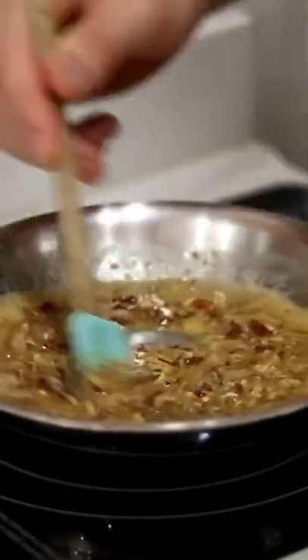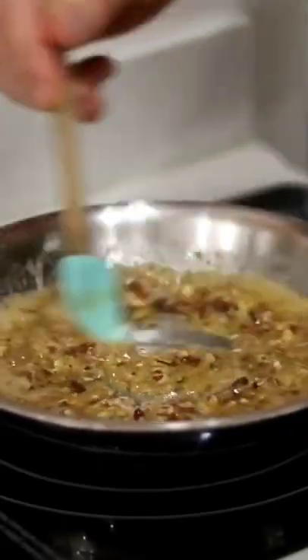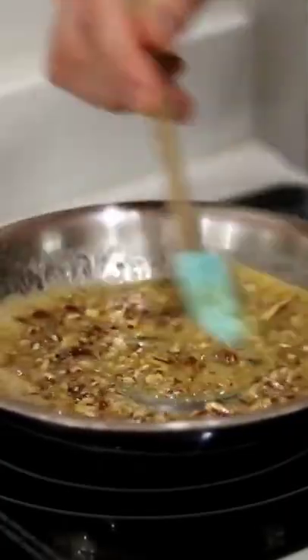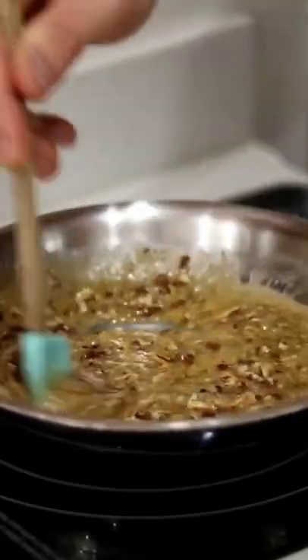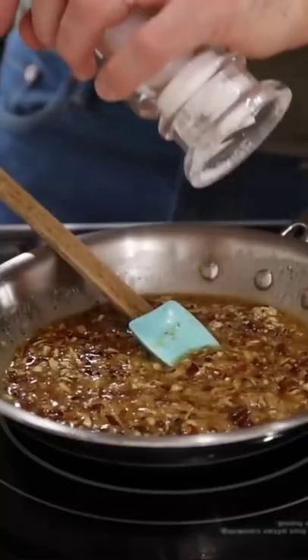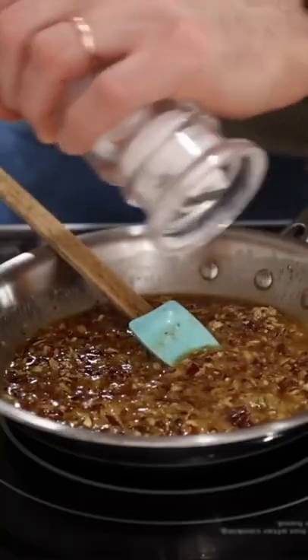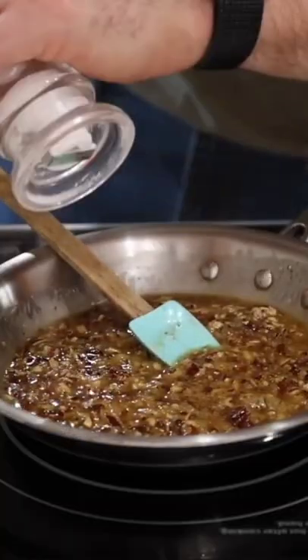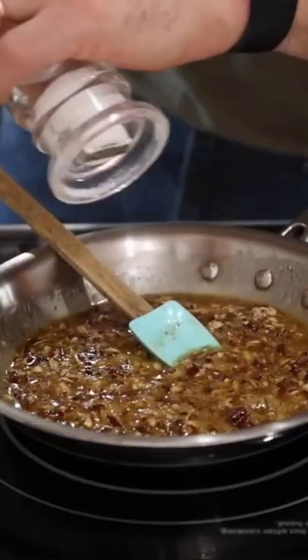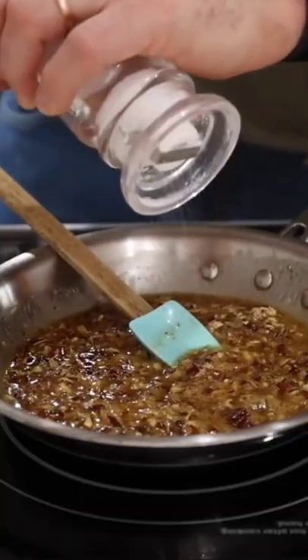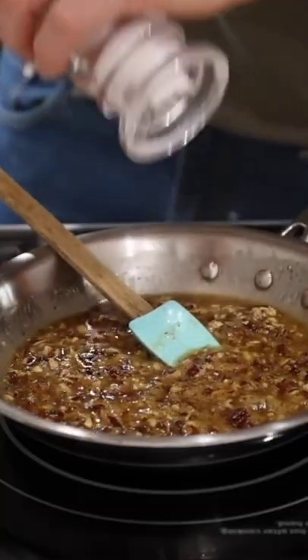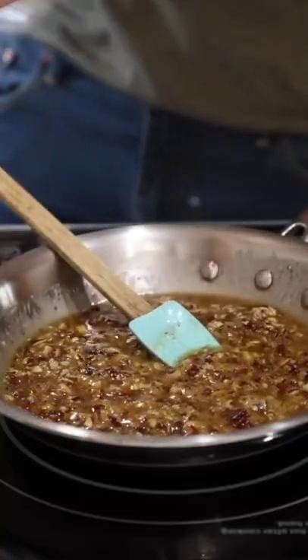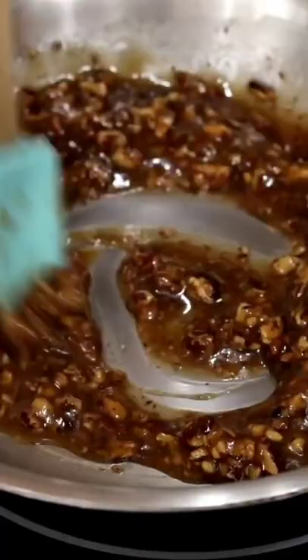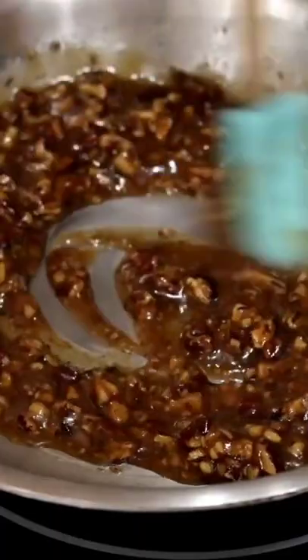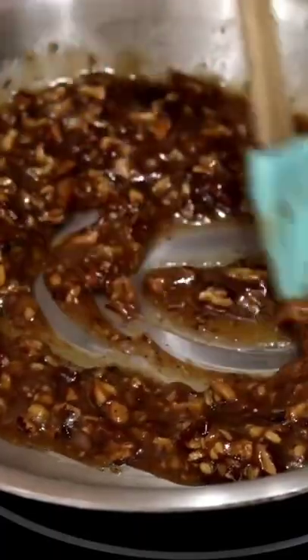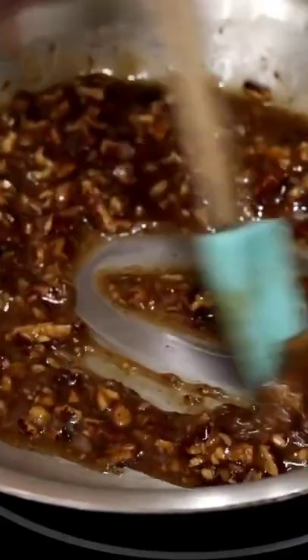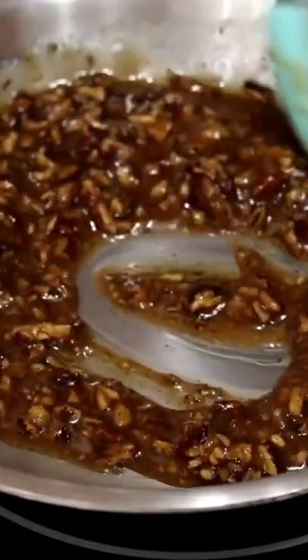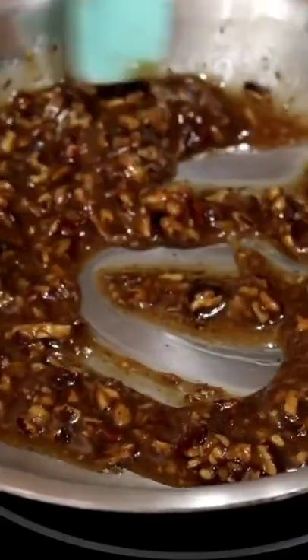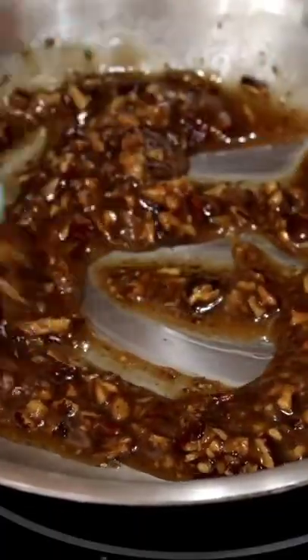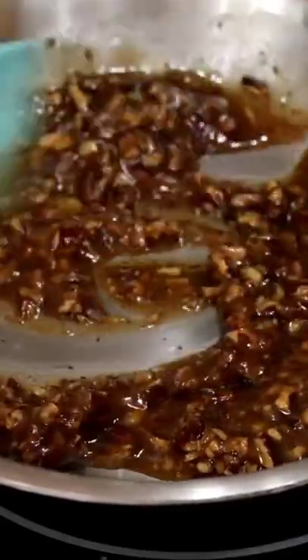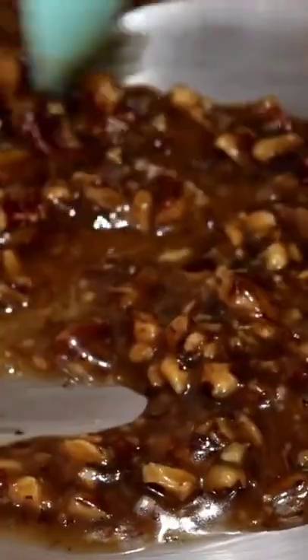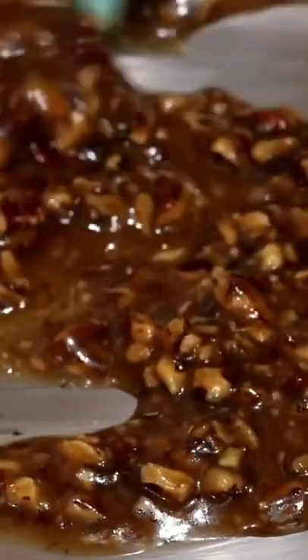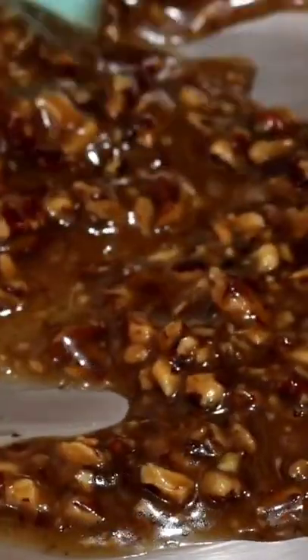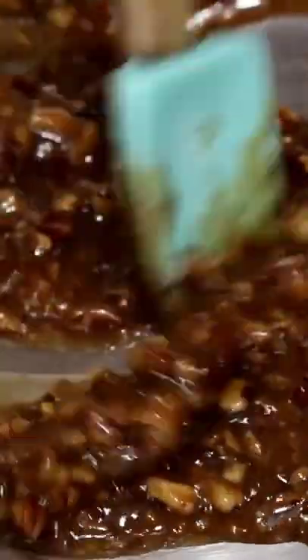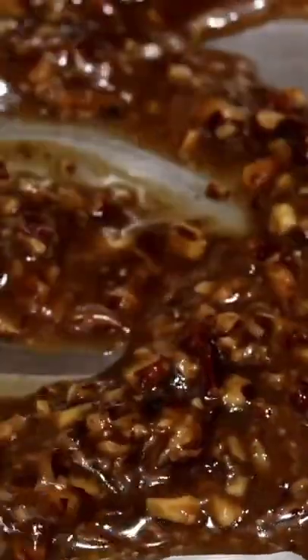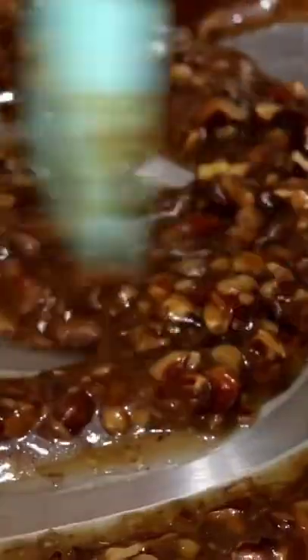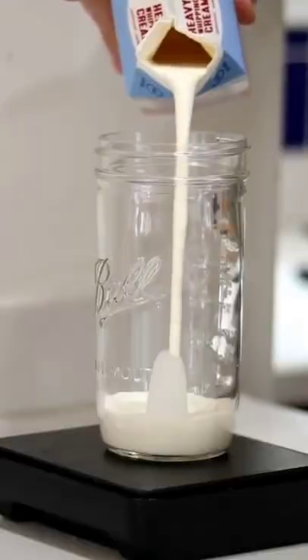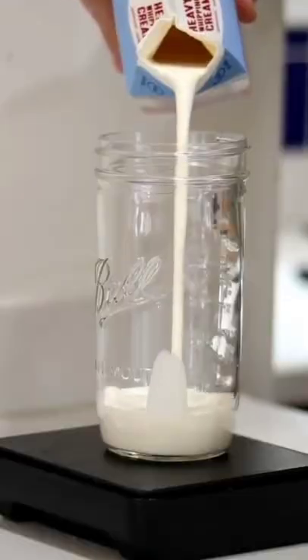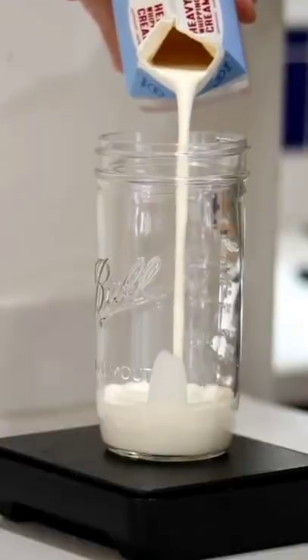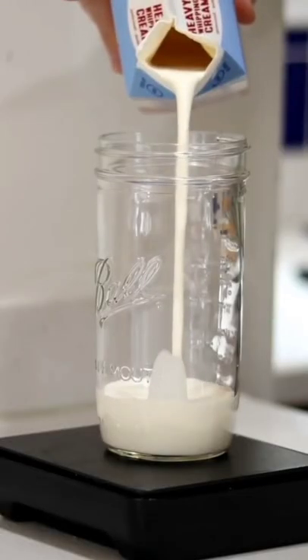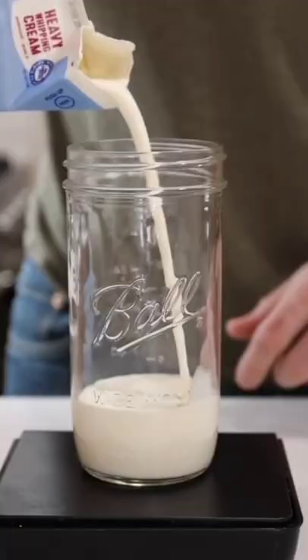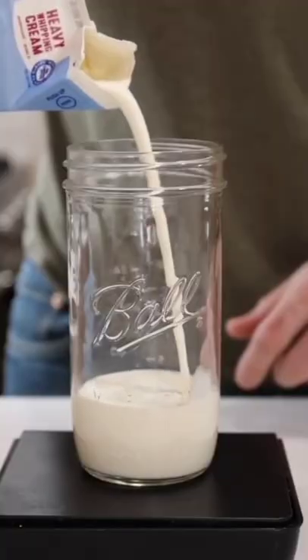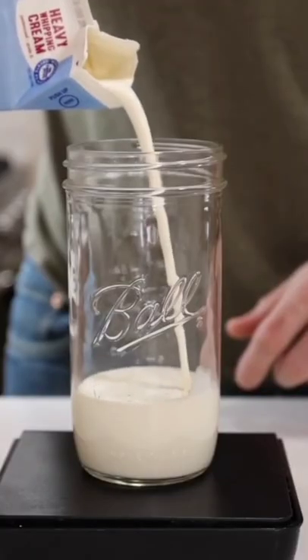Don't forget to add some salt to amplify all the flavors. Once we've got some caramelization going on in the pan, we're going to go ahead and start working on the base of our ice cream.